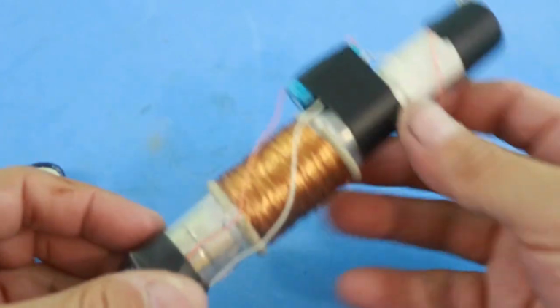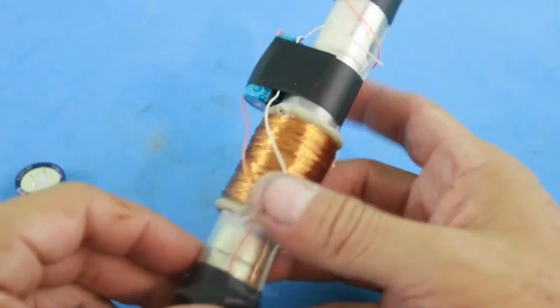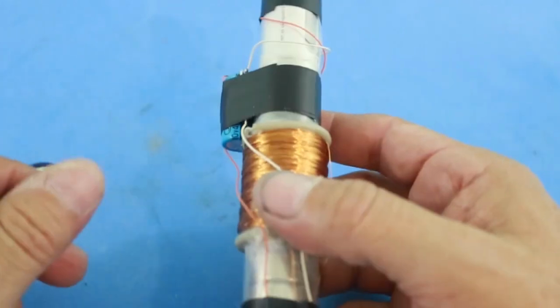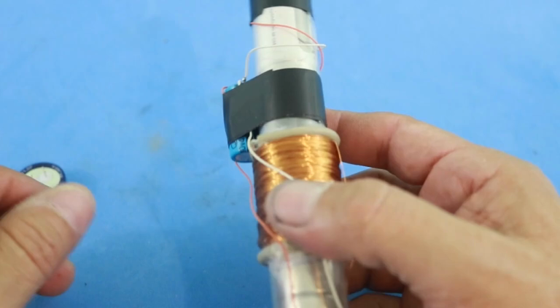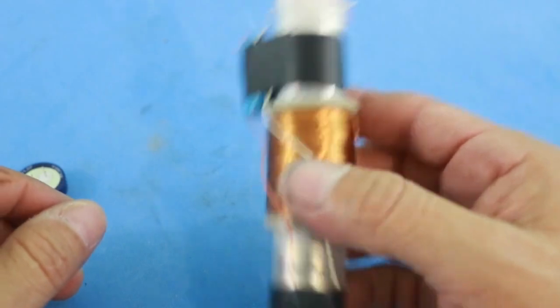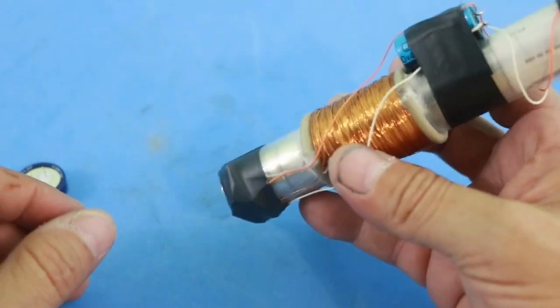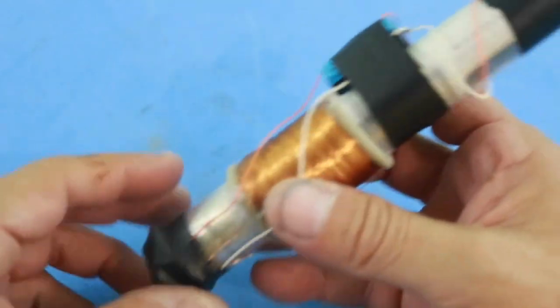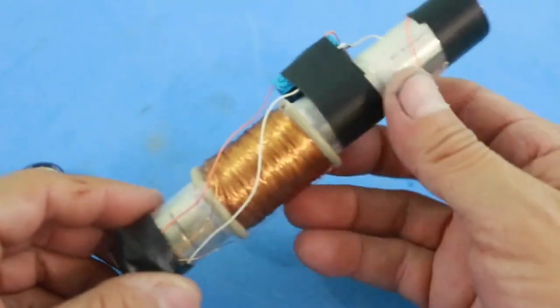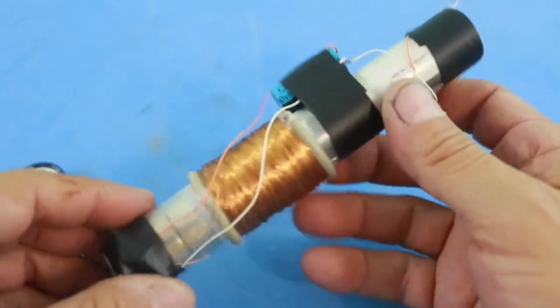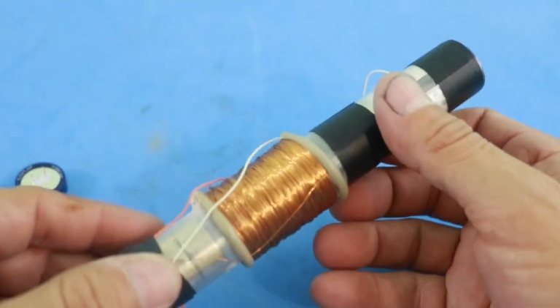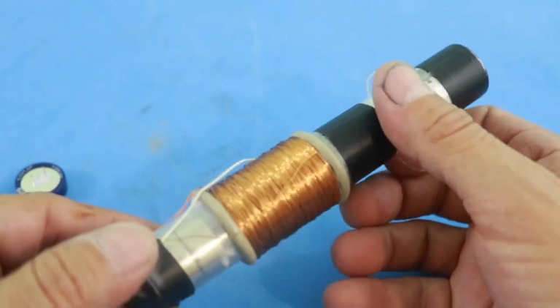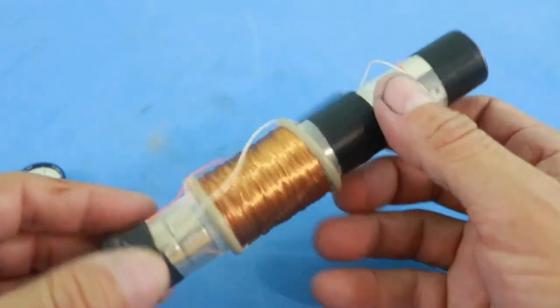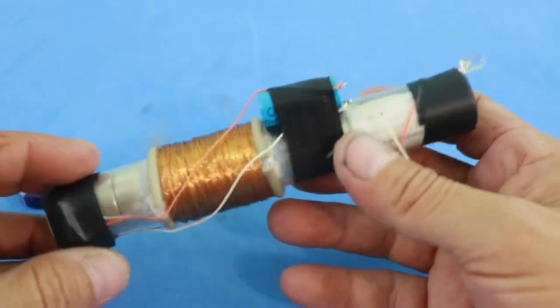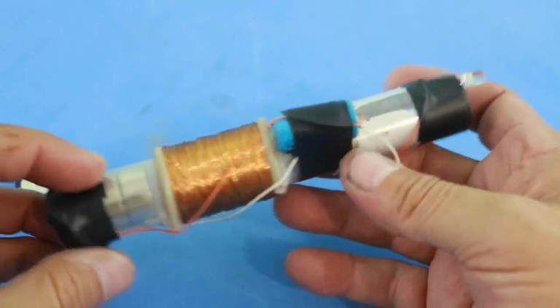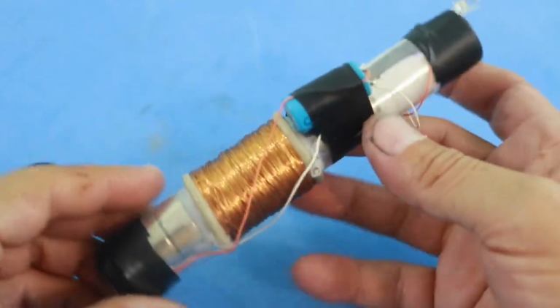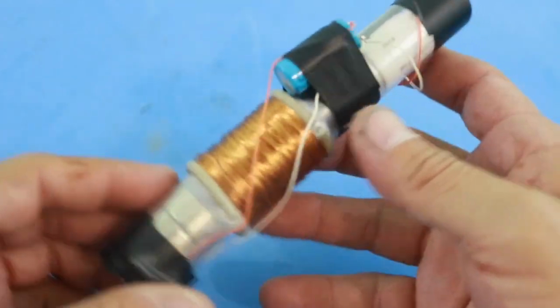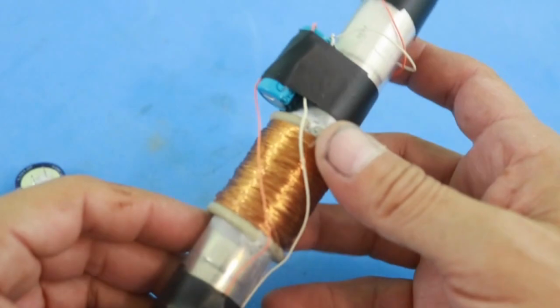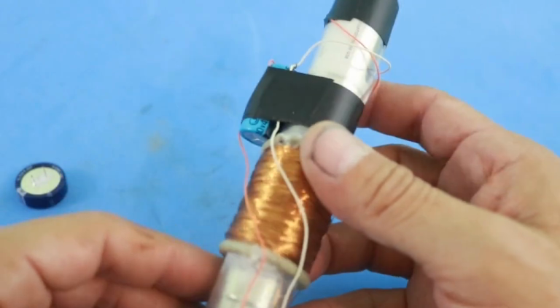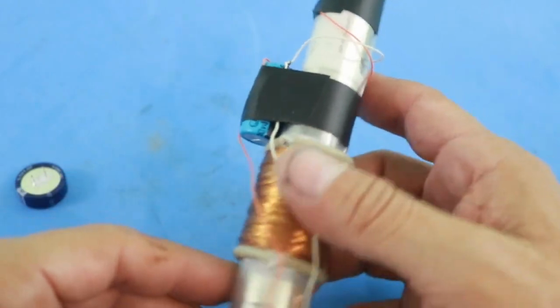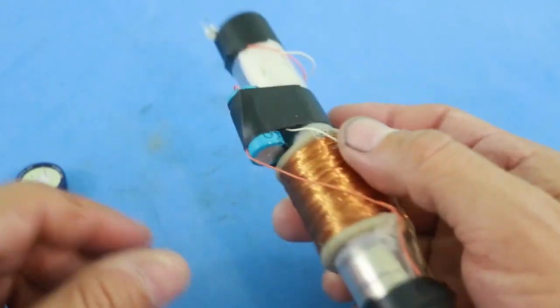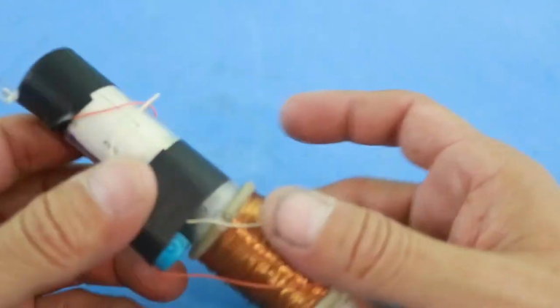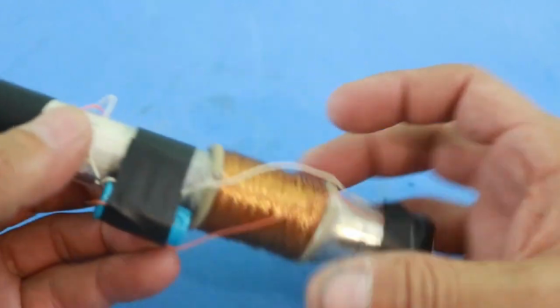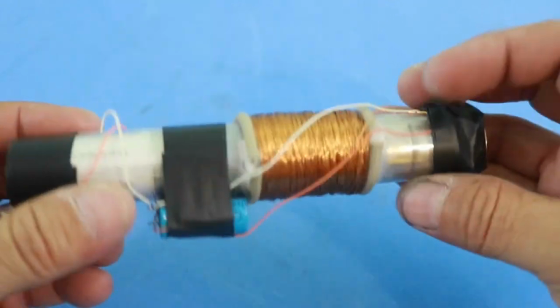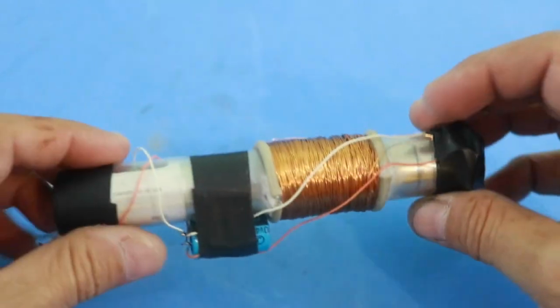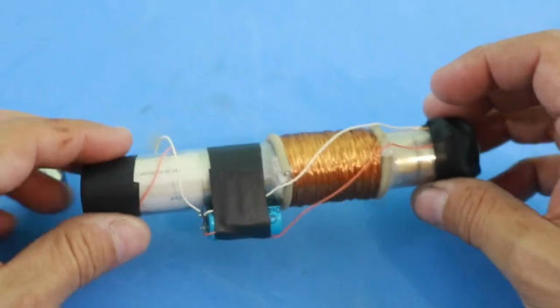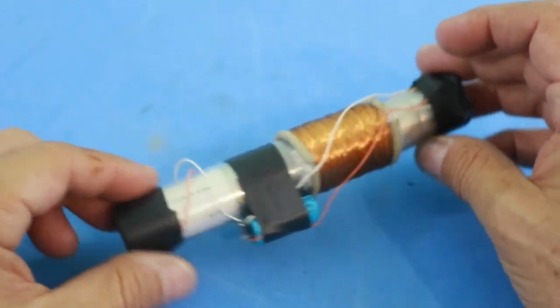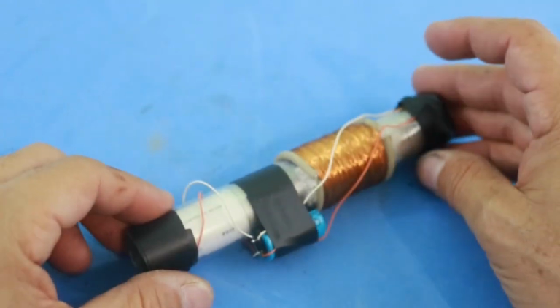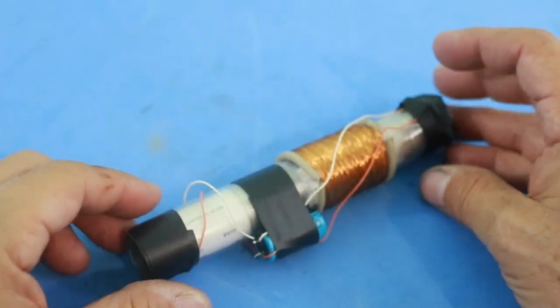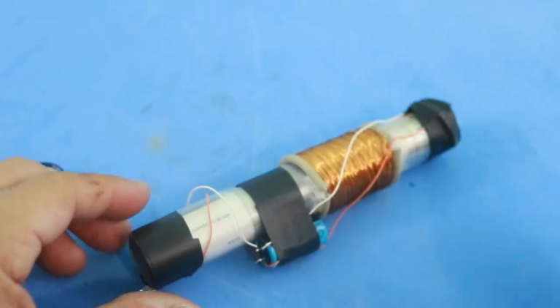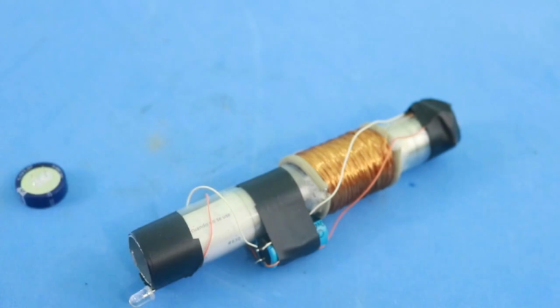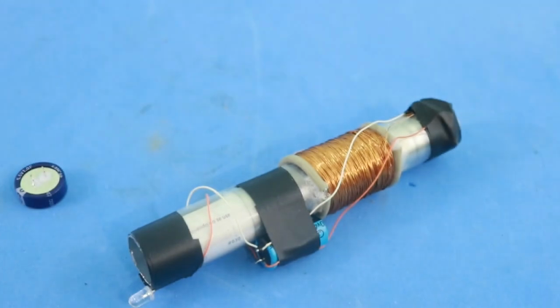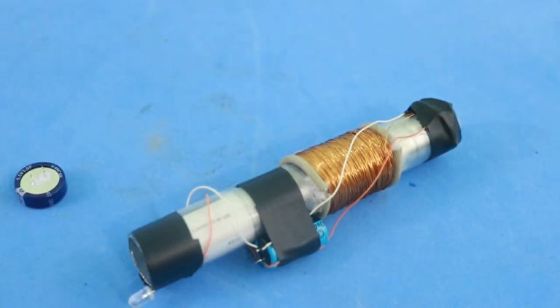That's all for today — a simple Faraday lamp for emergencies. It needs no batteries, only the energy from your body. Thanks for visiting my channel and see you in the next video.